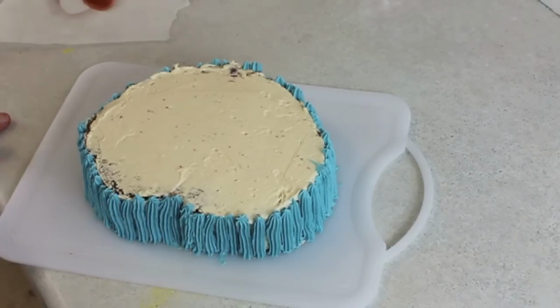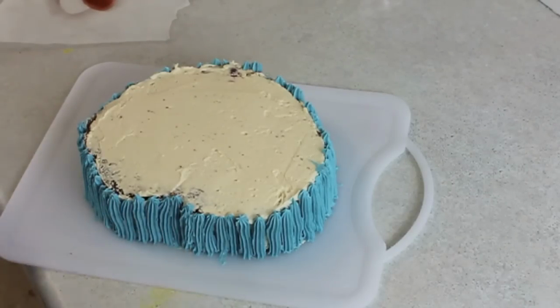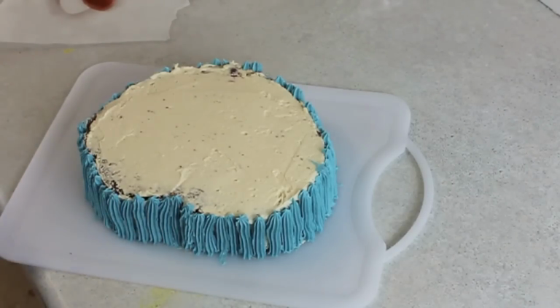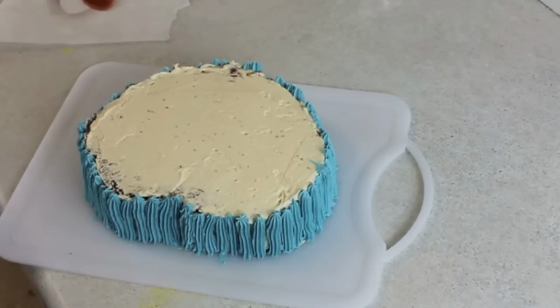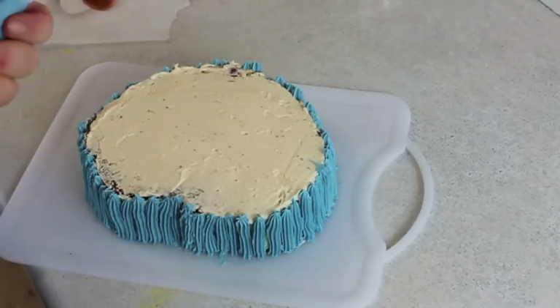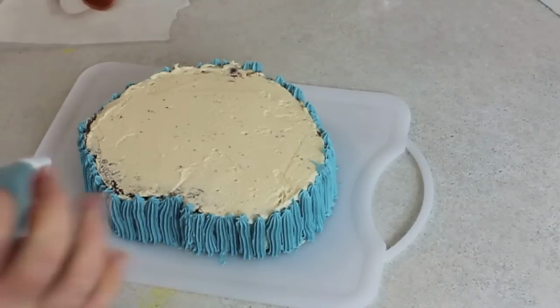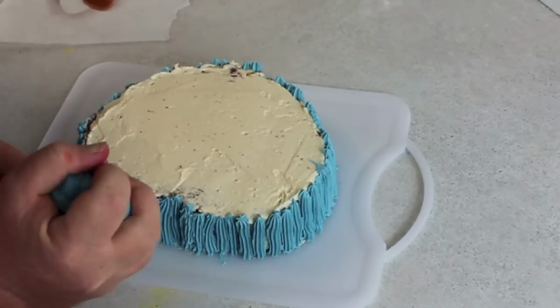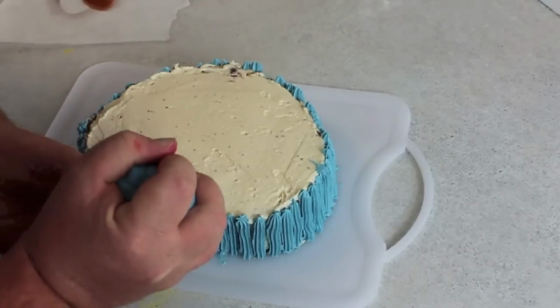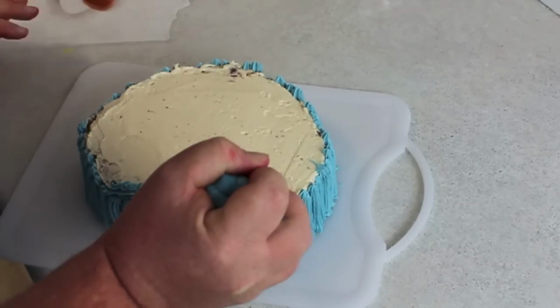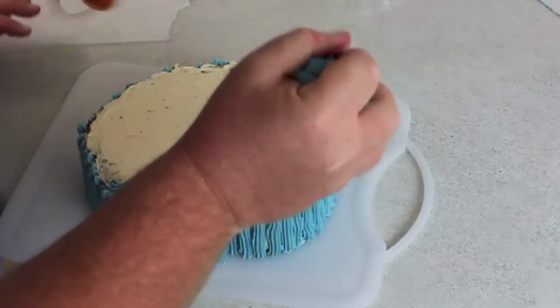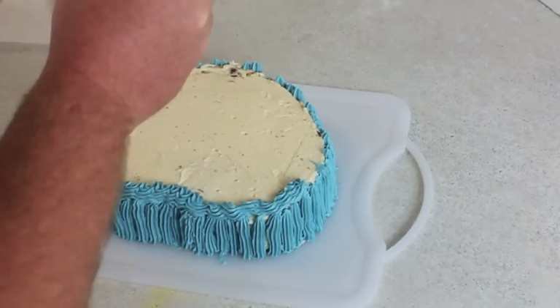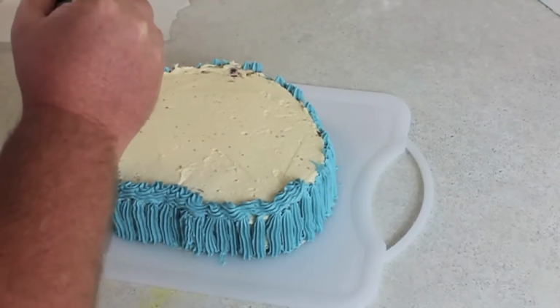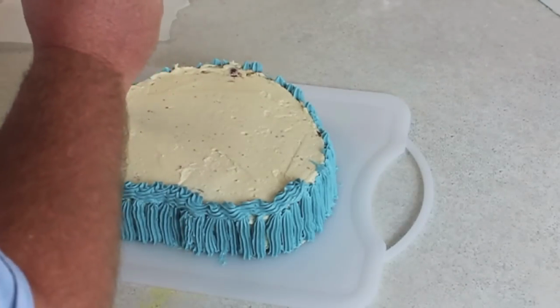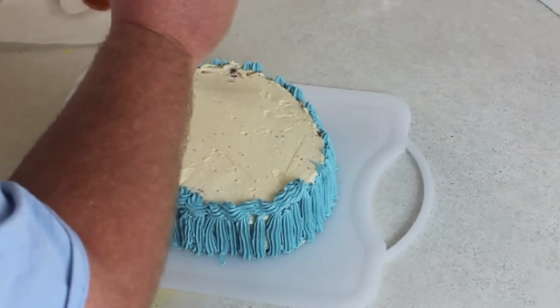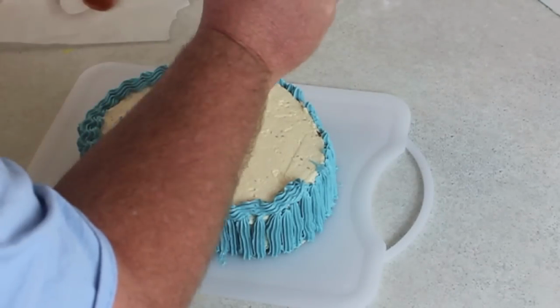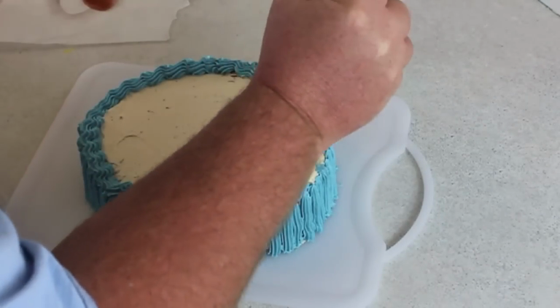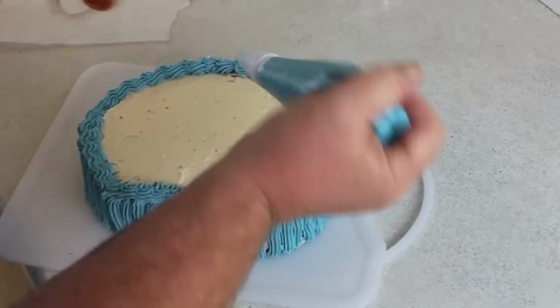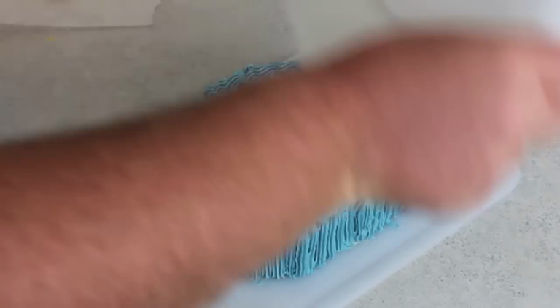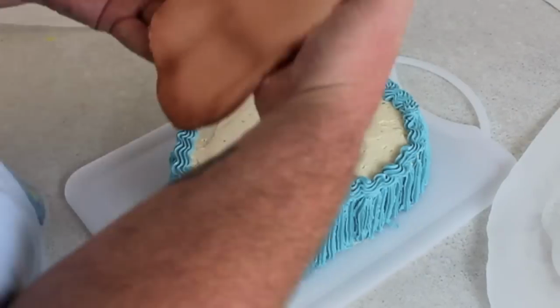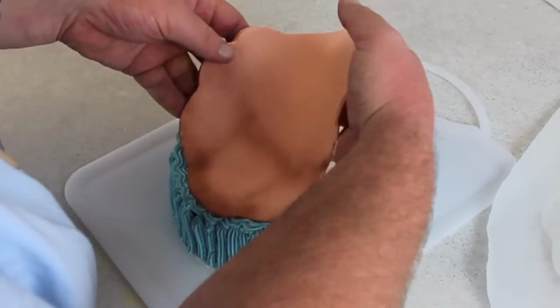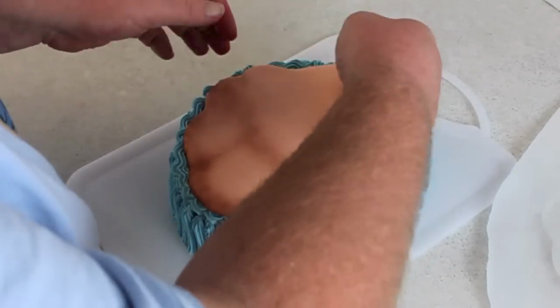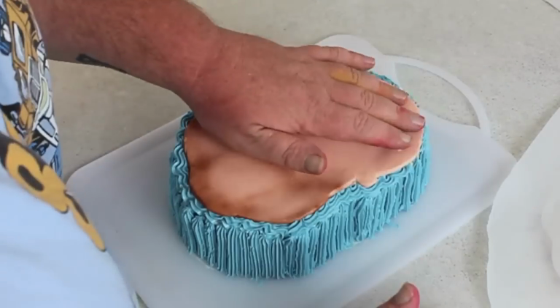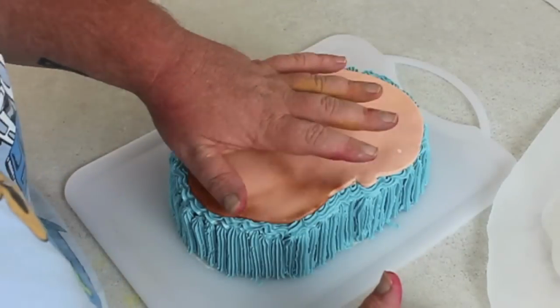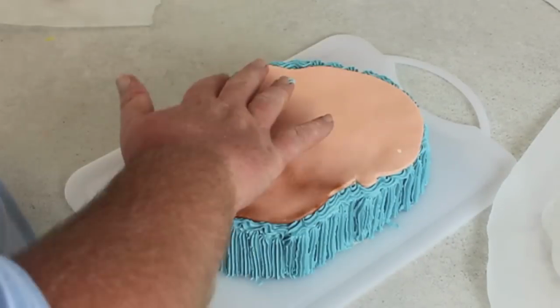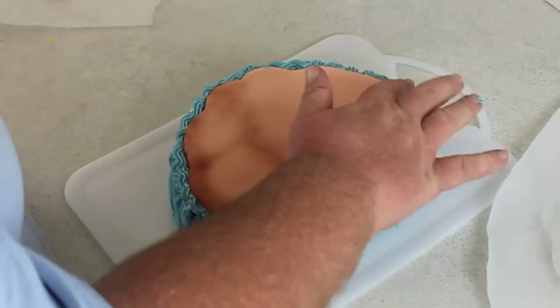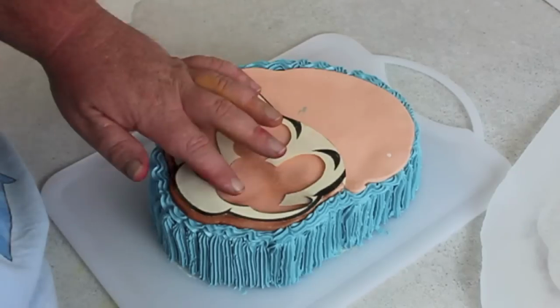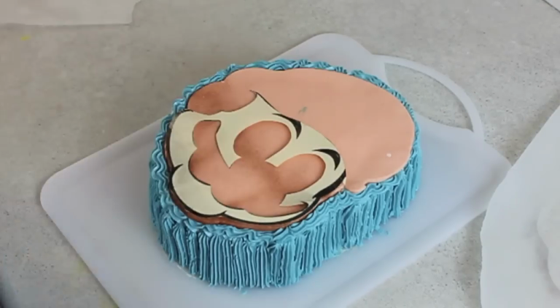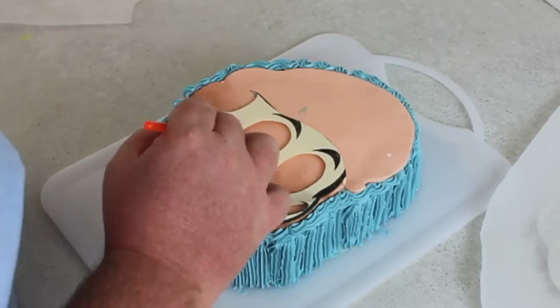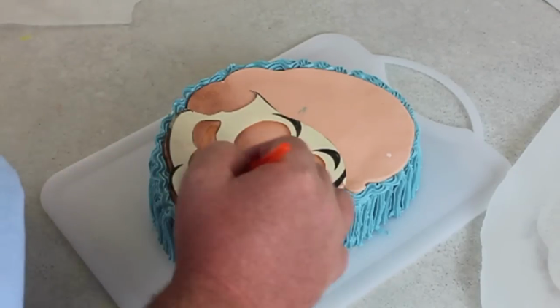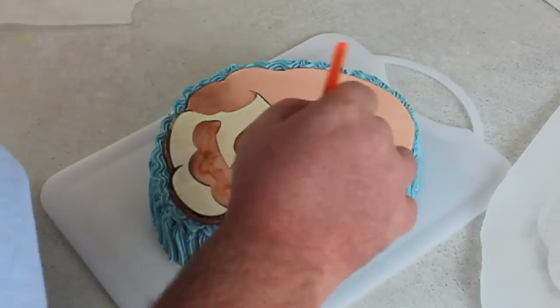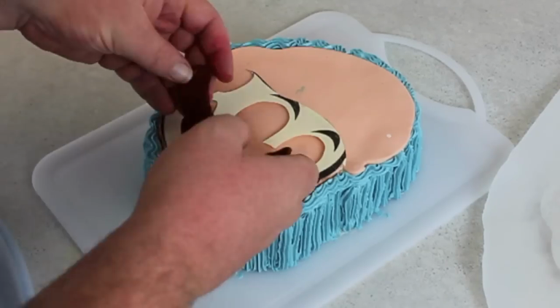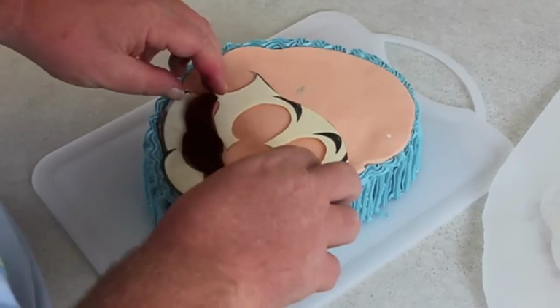Then you're going to line your border of the cake. You can do this any way you like, but I like this stripe pattern up the side and the border around the edge. Because when I place the face on top it looks like it's already finished and it leaves Mario's head nice and clear.